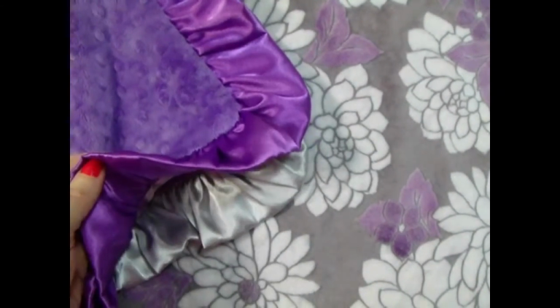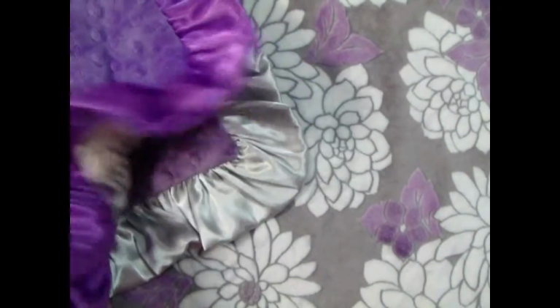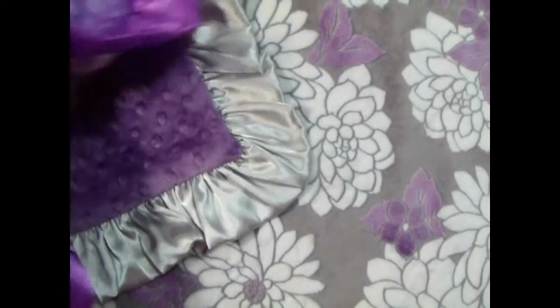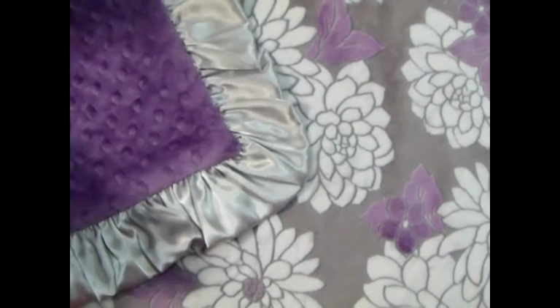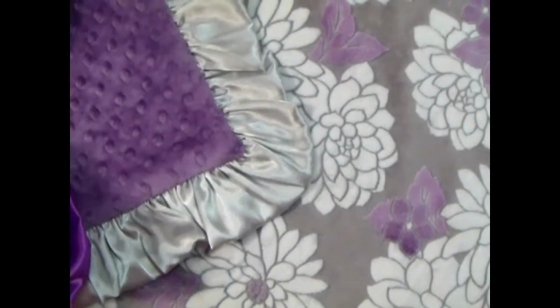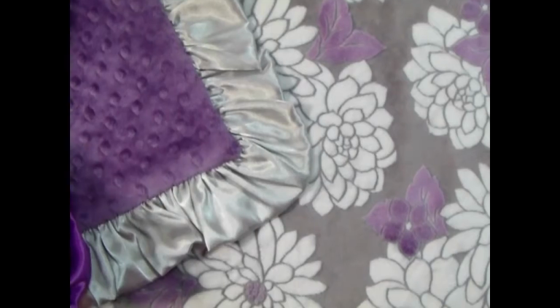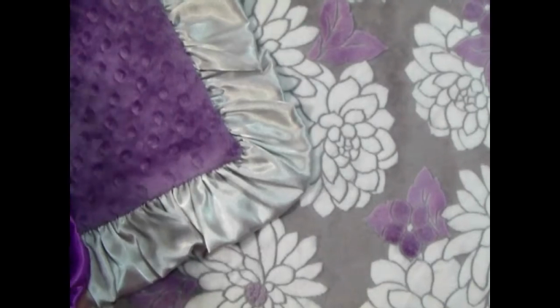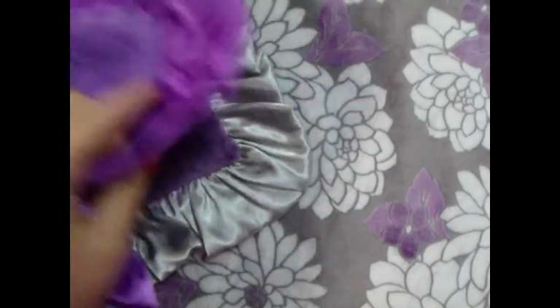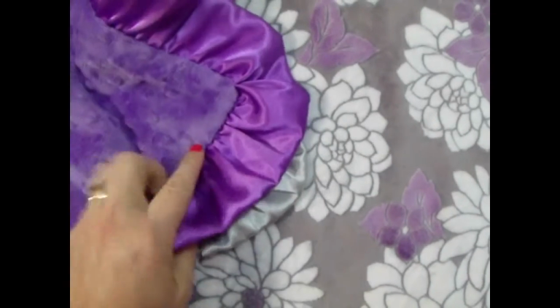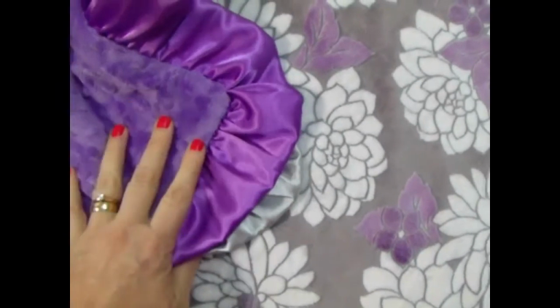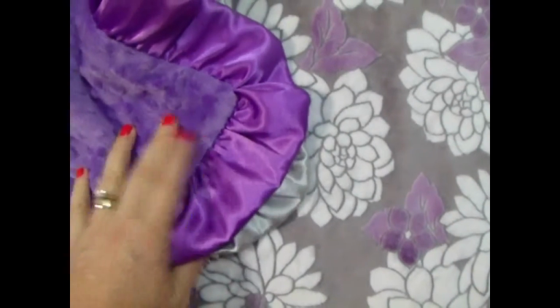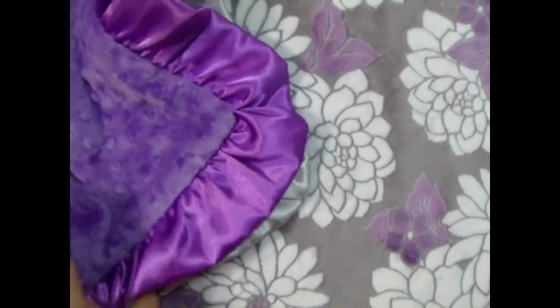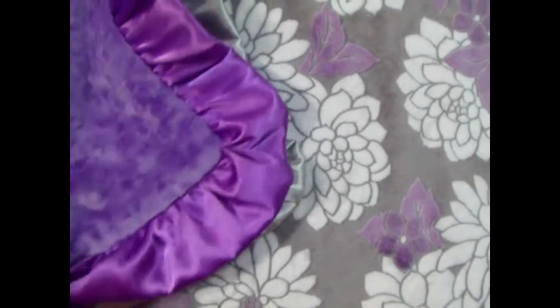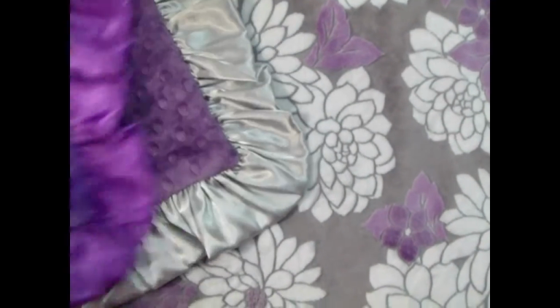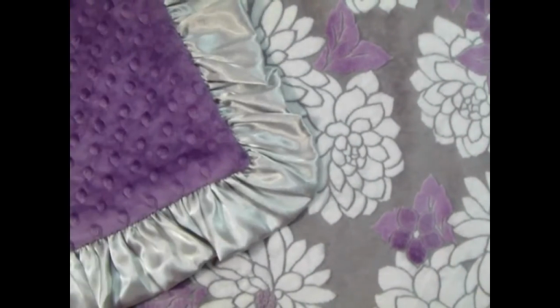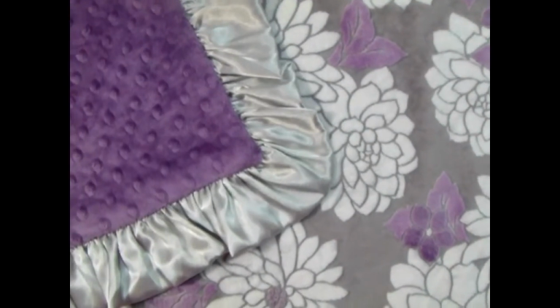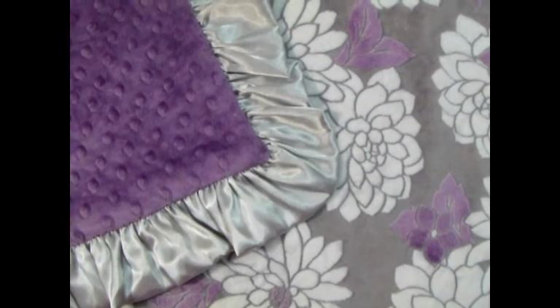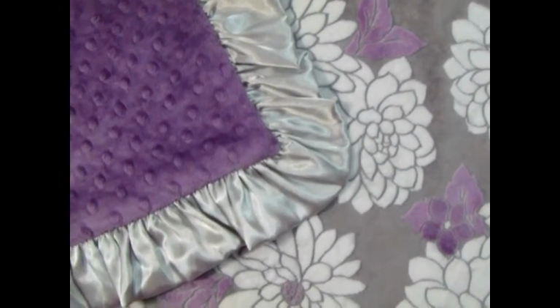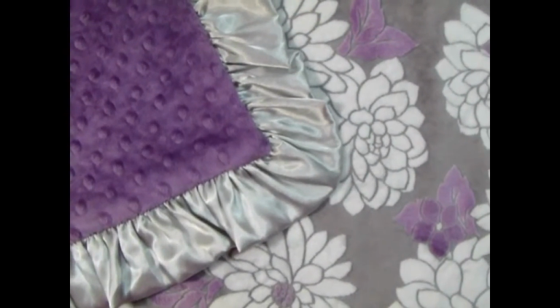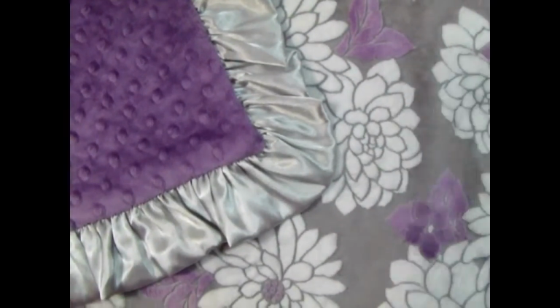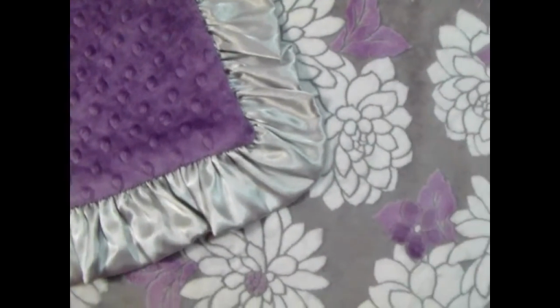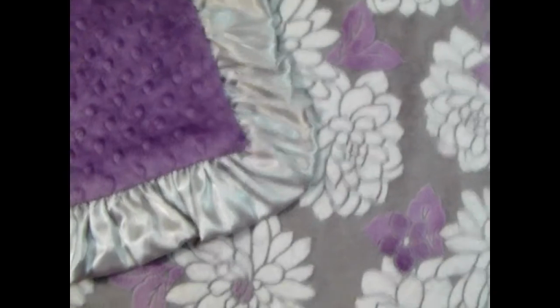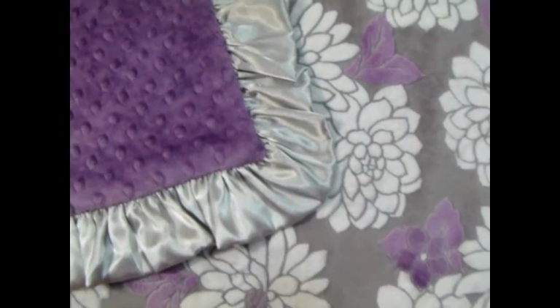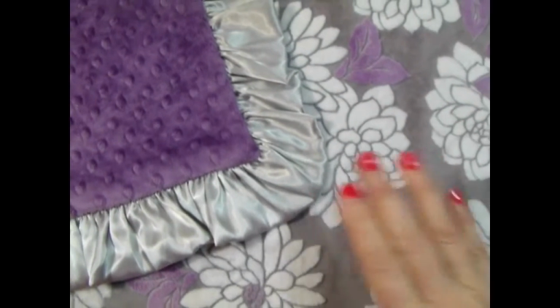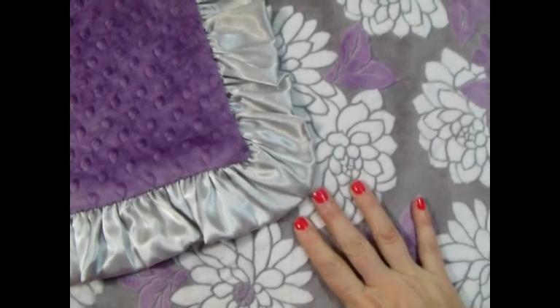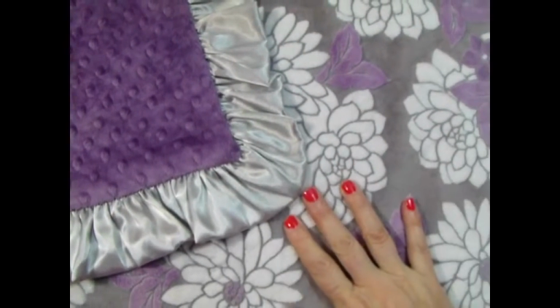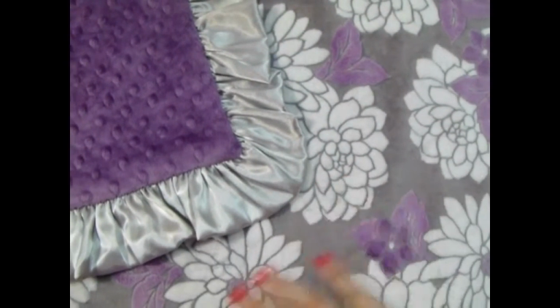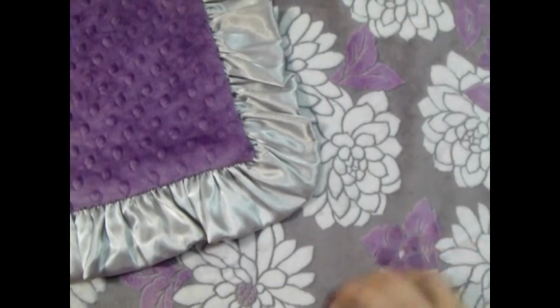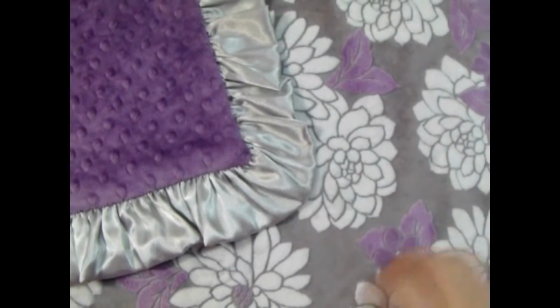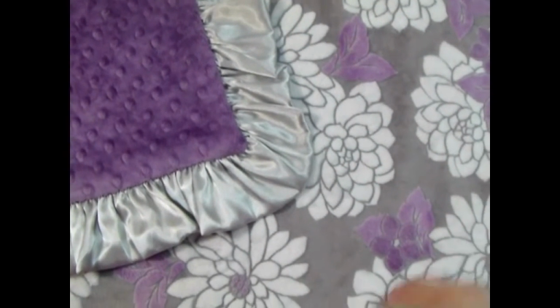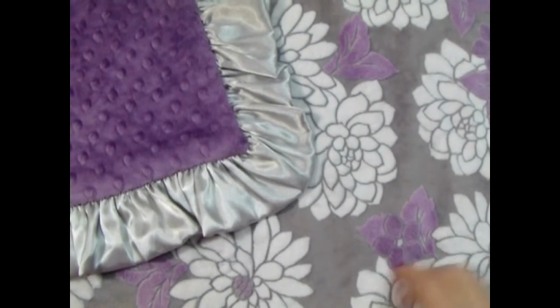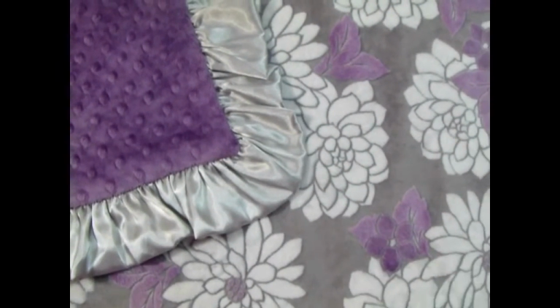Of course, we do have the option of making it without a ruffle. It's a beautiful, beautiful blanket. This fabric will not stay in stock long — it's a limited print.